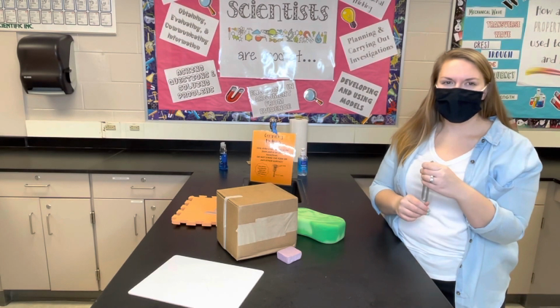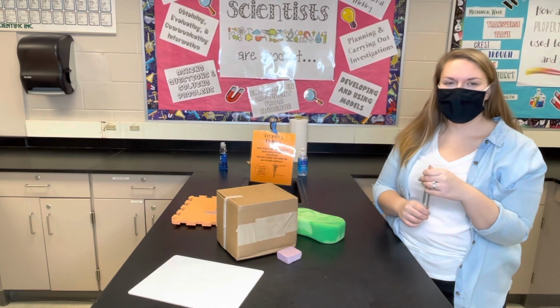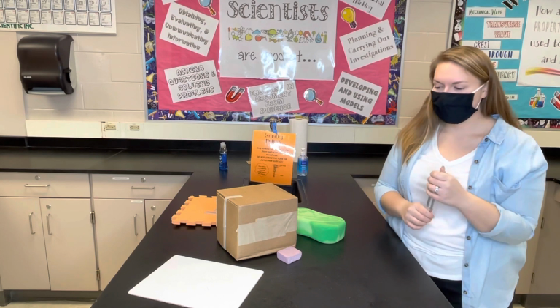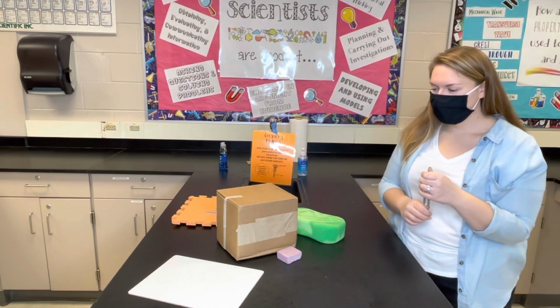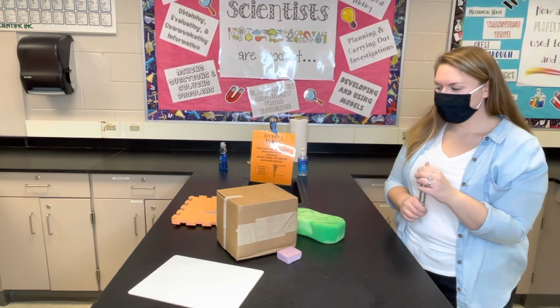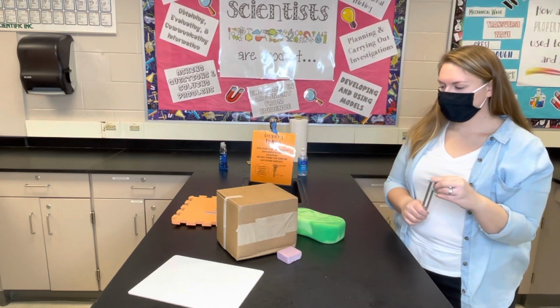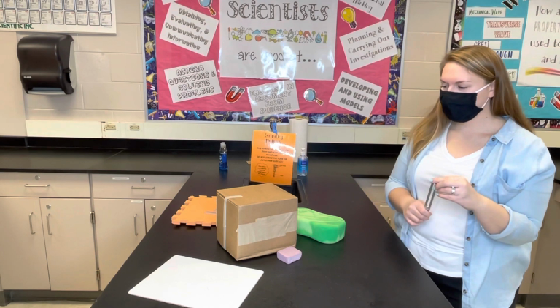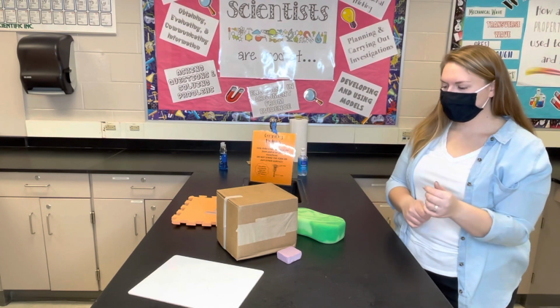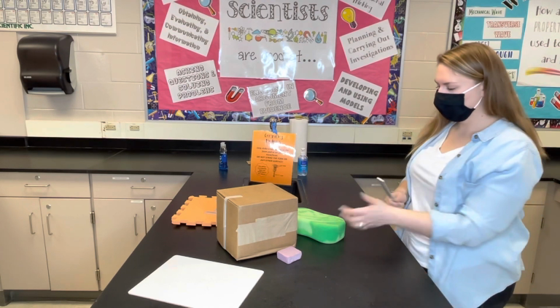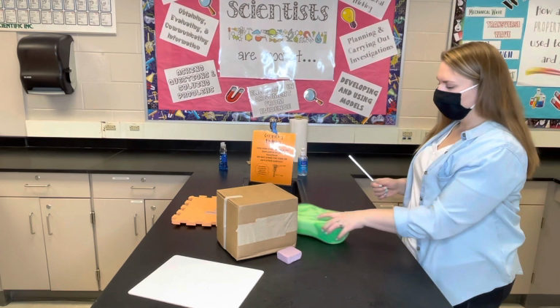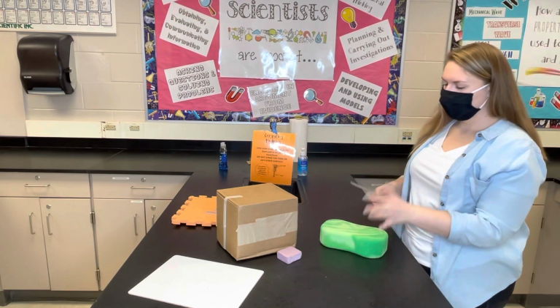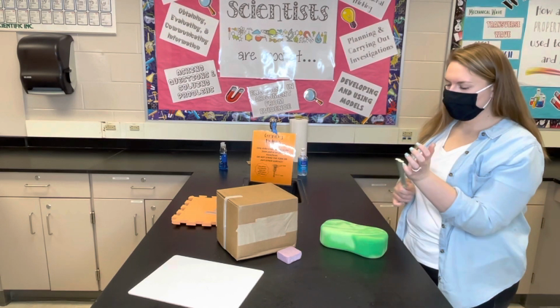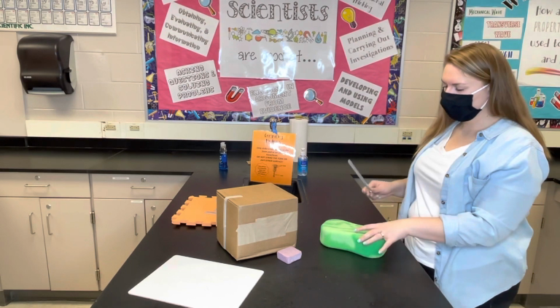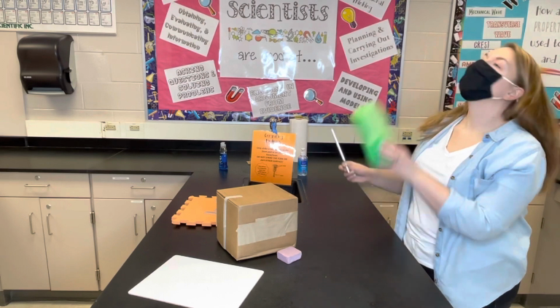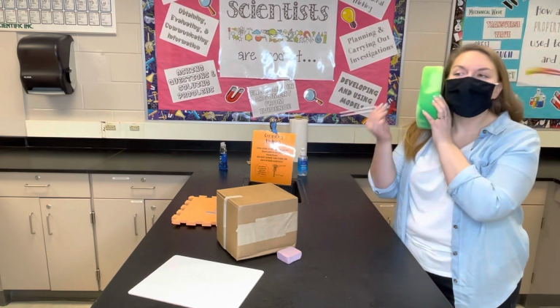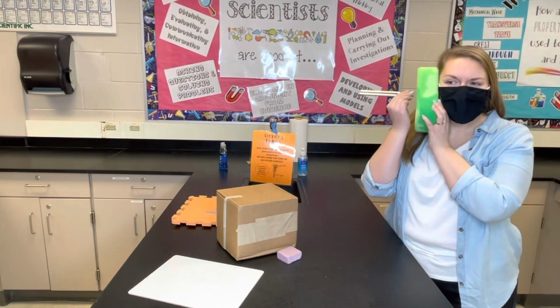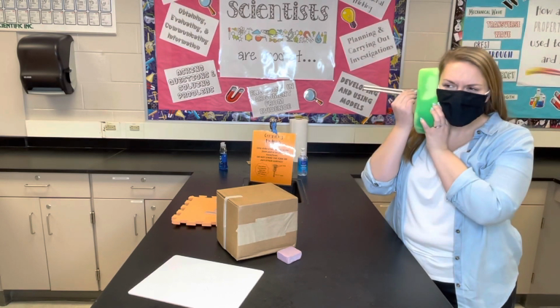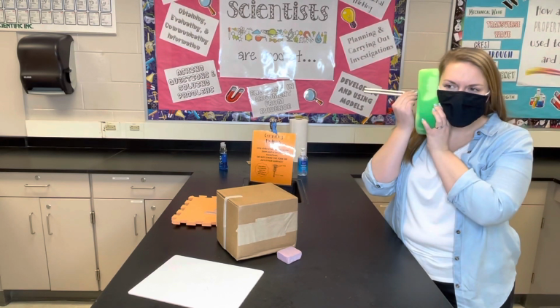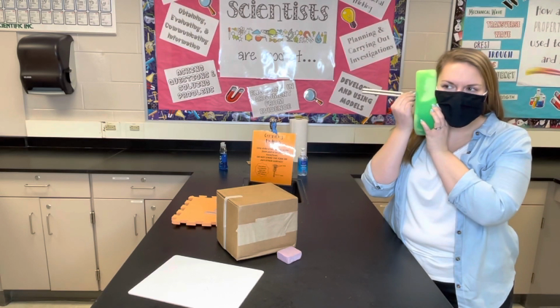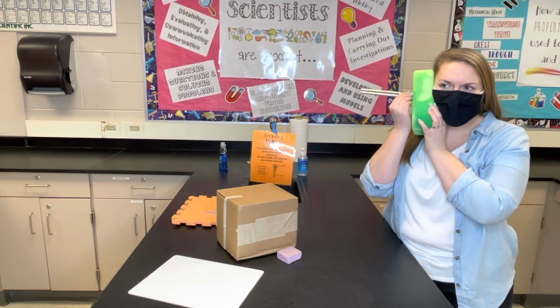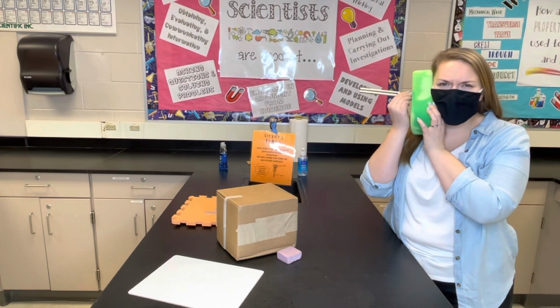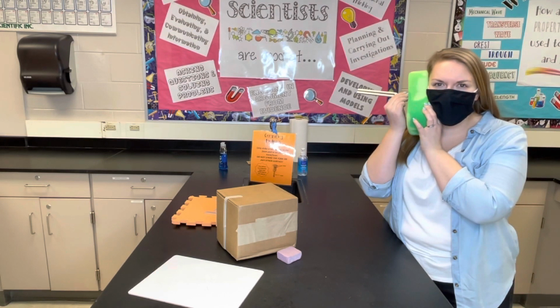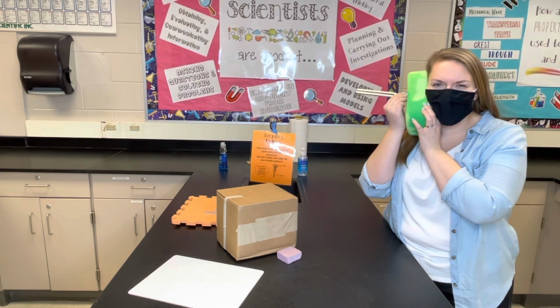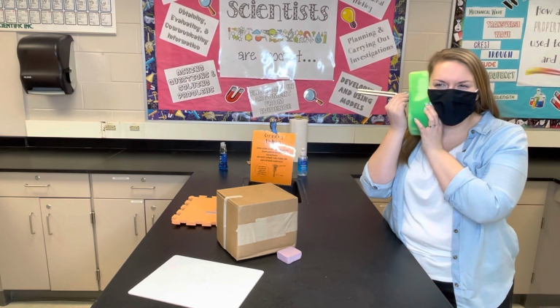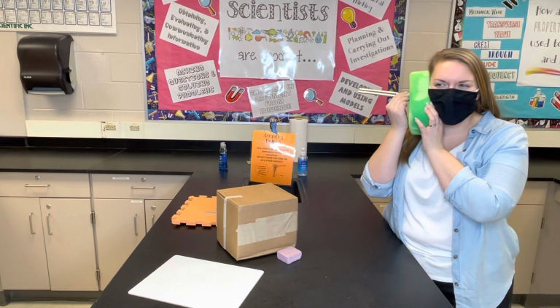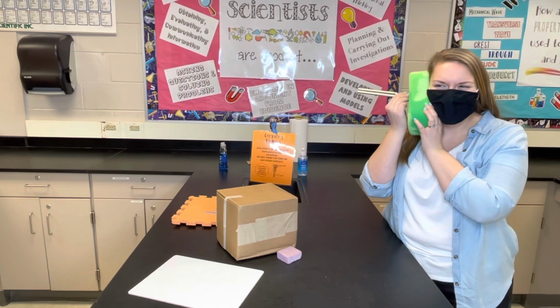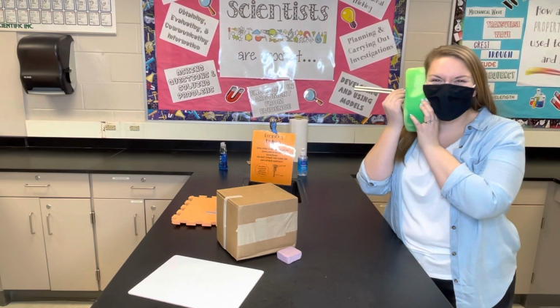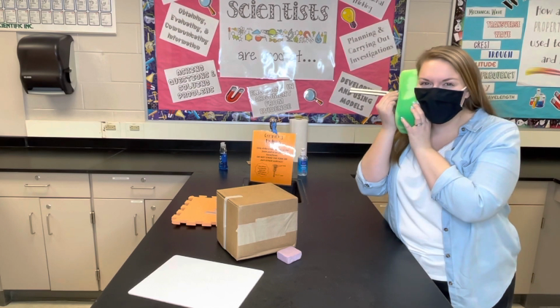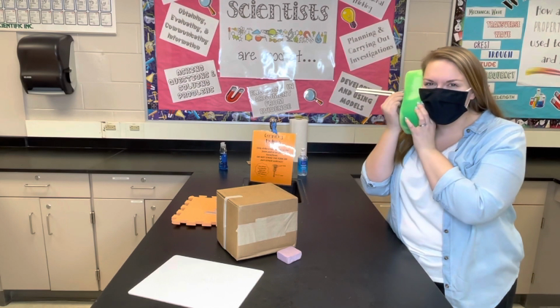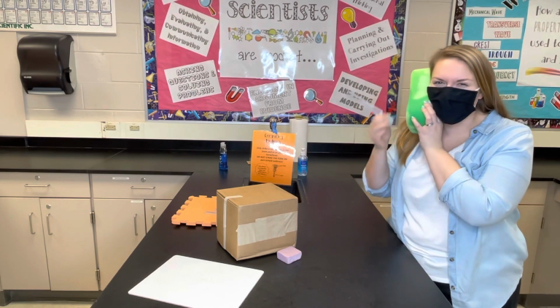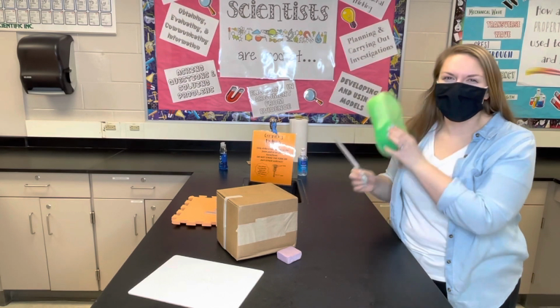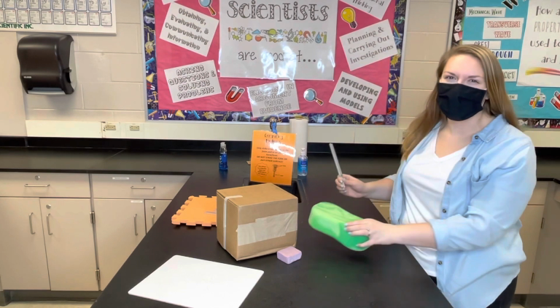The next medium Mrs. Sarnelli is going to test is the sponge. I can't really hear as much through this one — a slight humming but a lot less than I heard on the table.